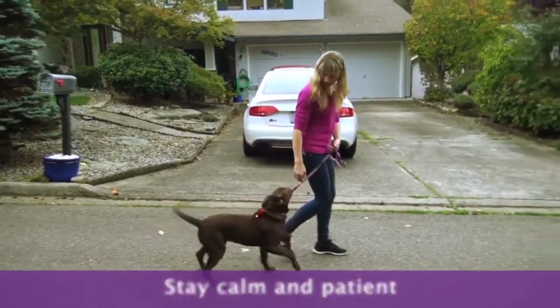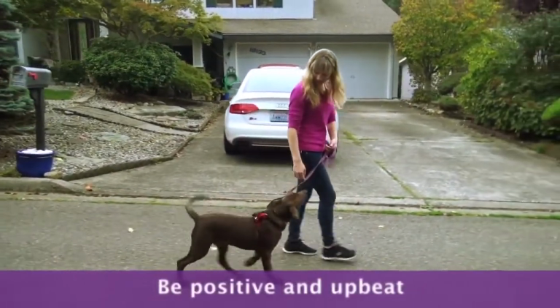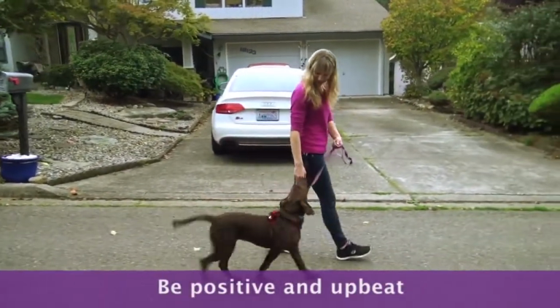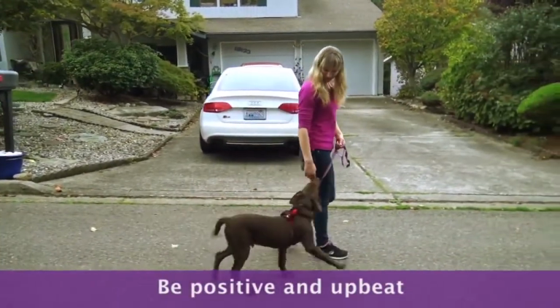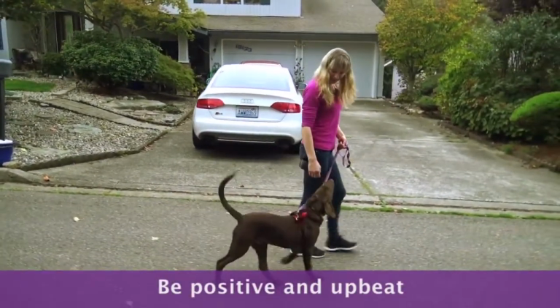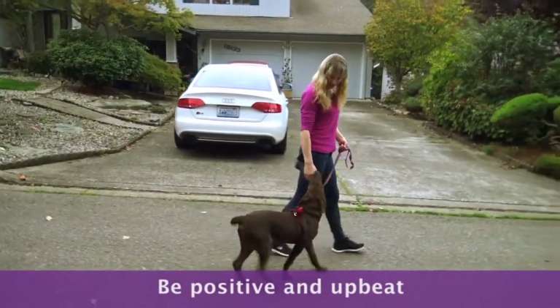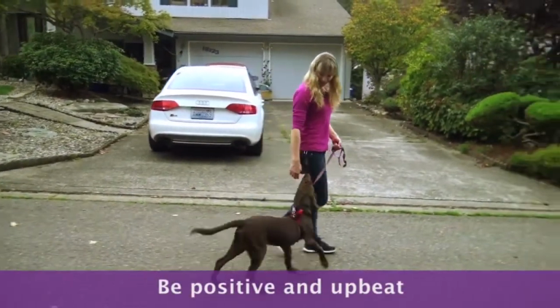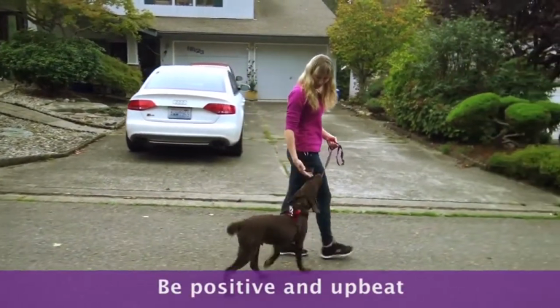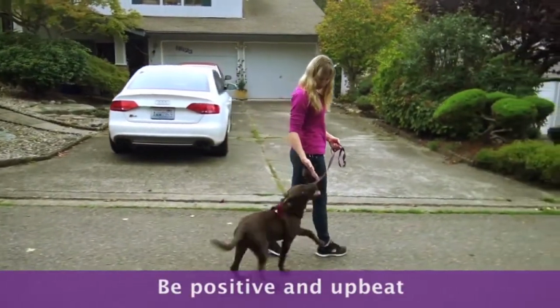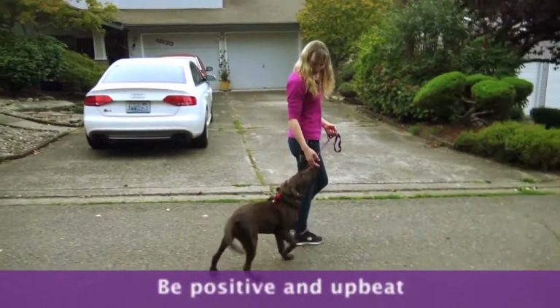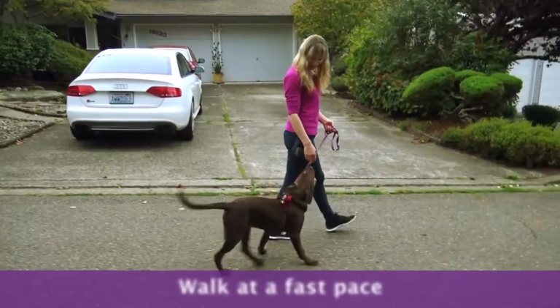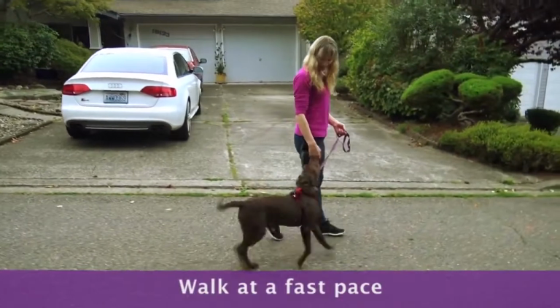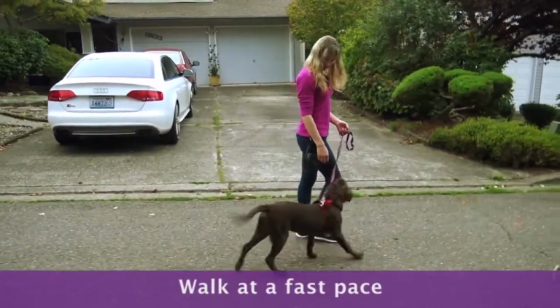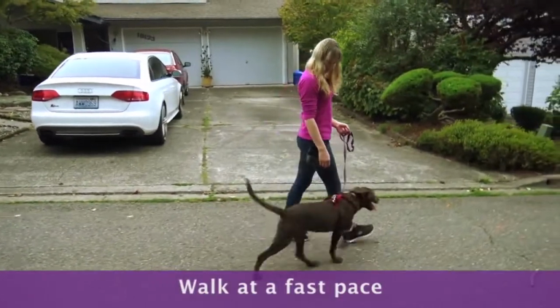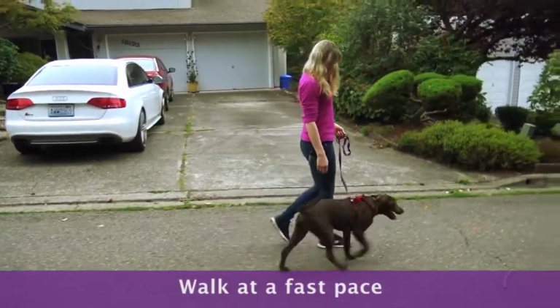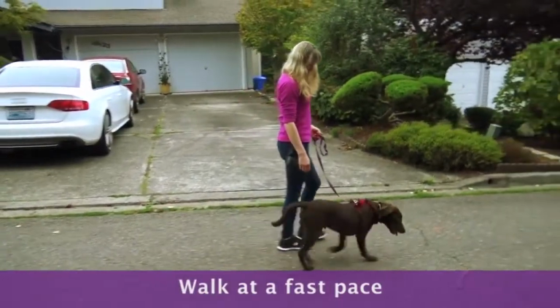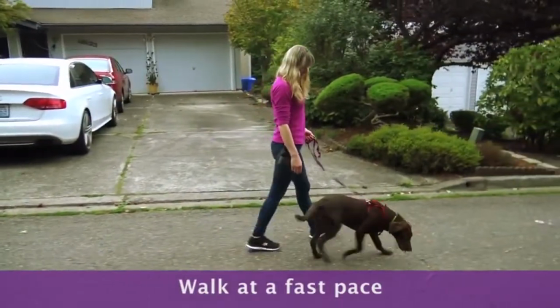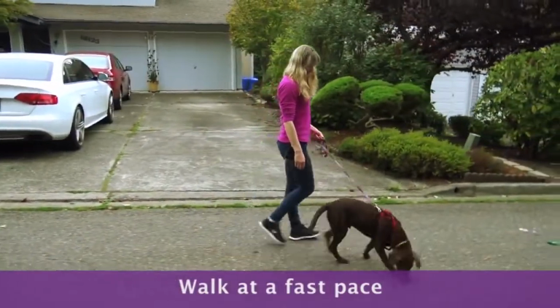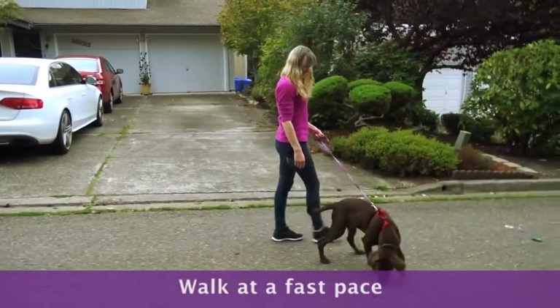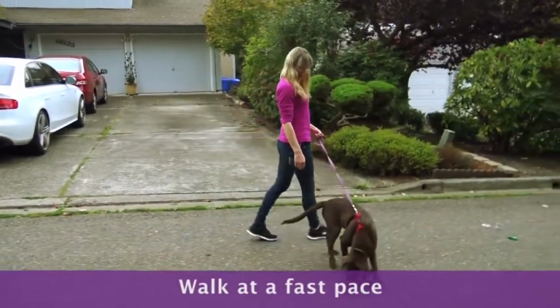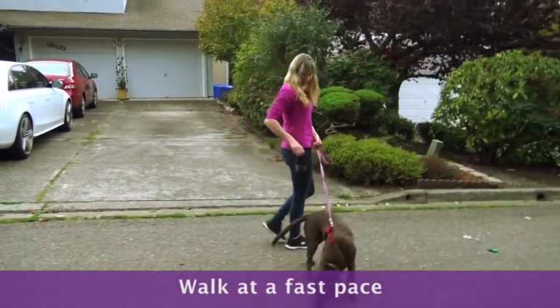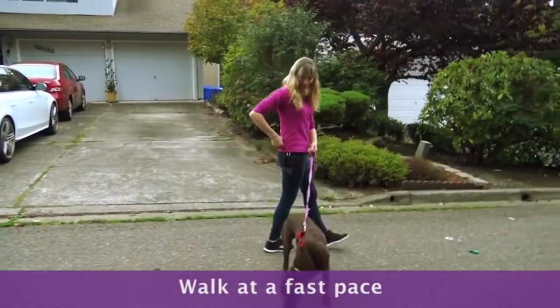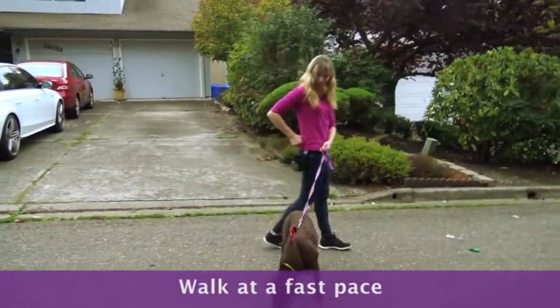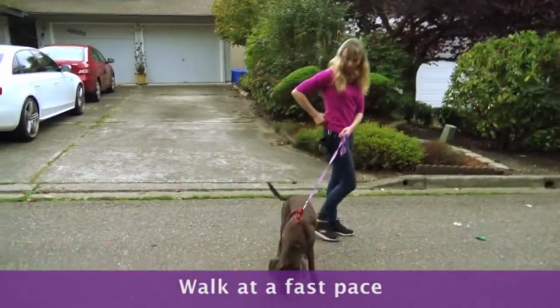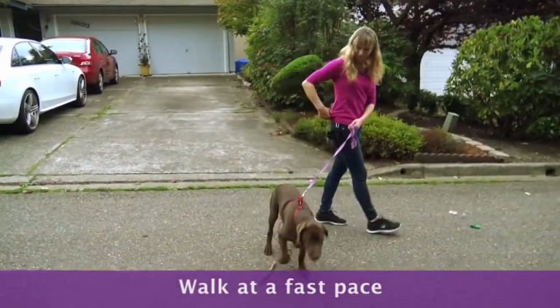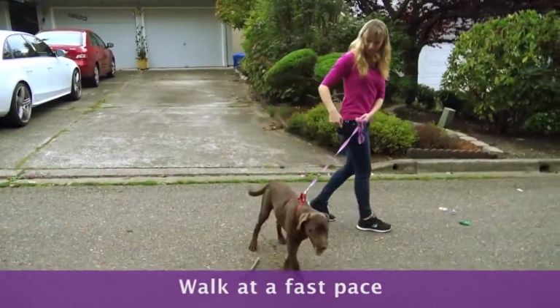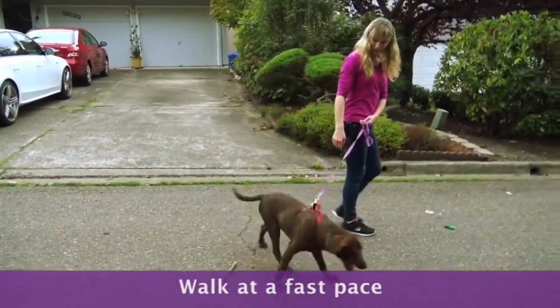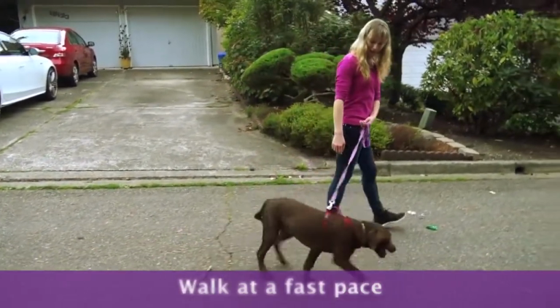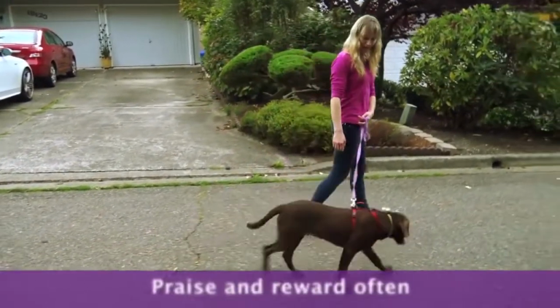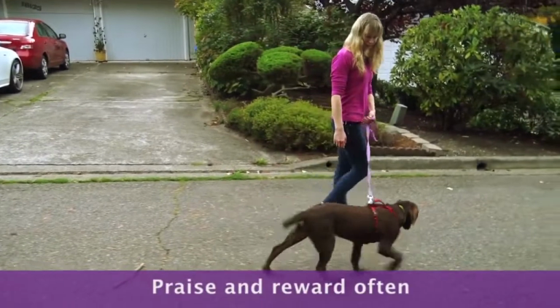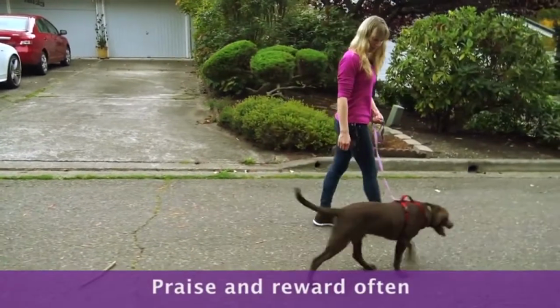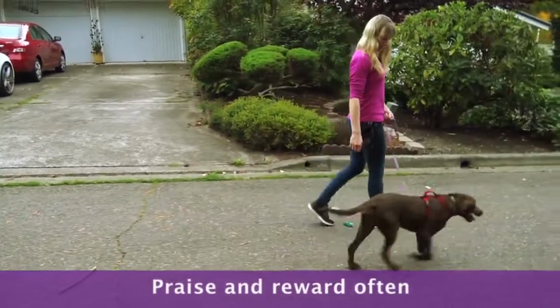Be positive and upbeat. Walk at a fast pace to prevent your dog from pulling only because you're walking slowly. Praise and reward often.